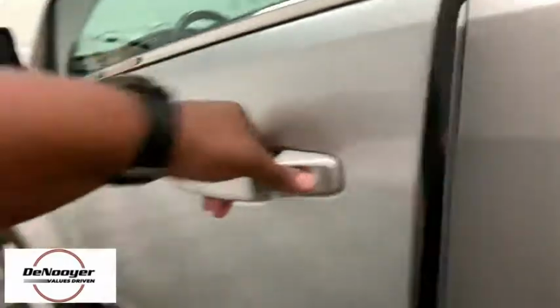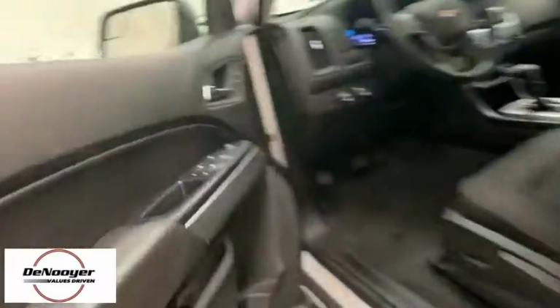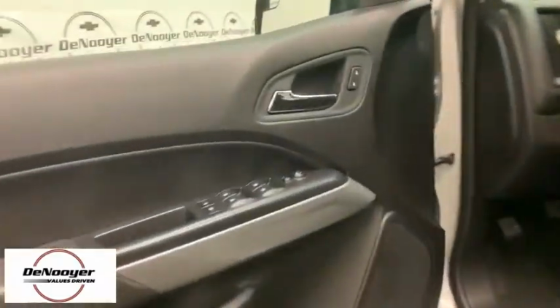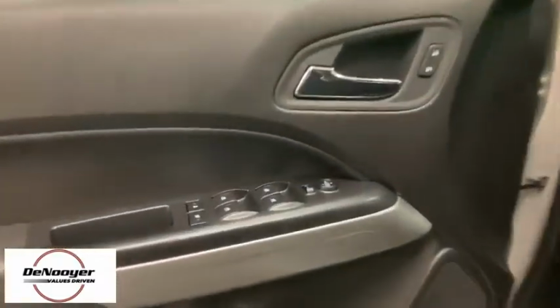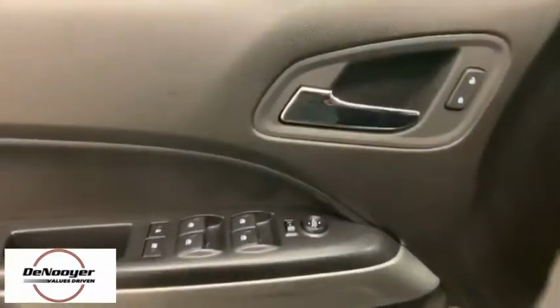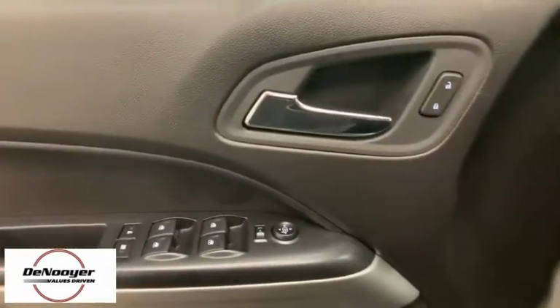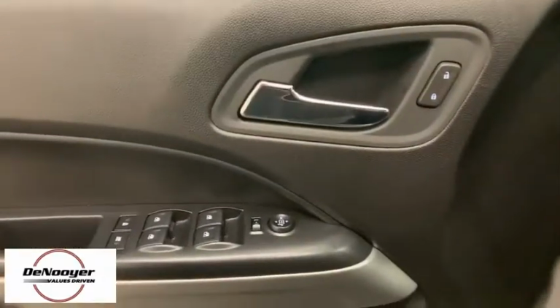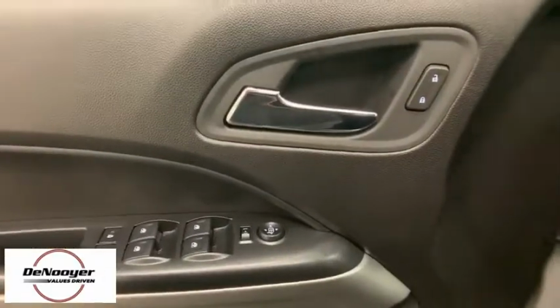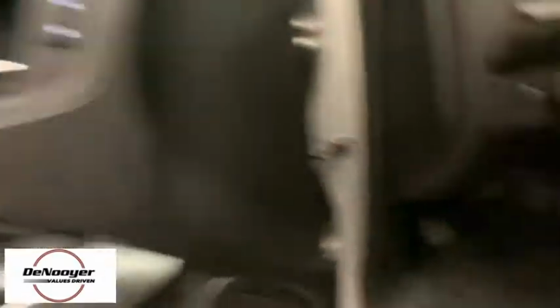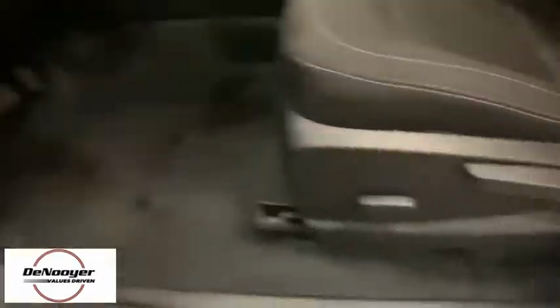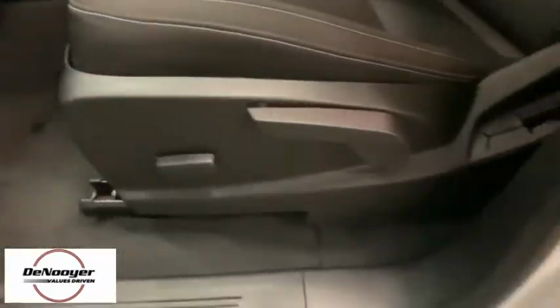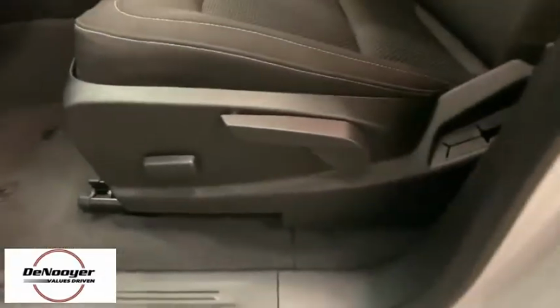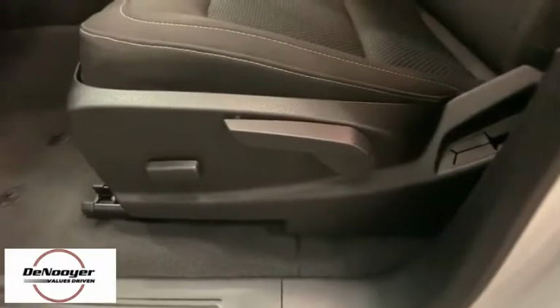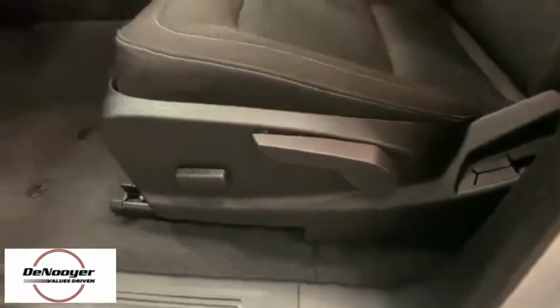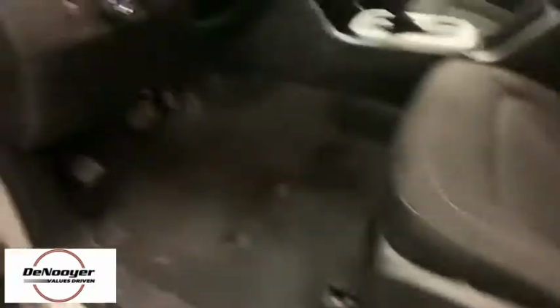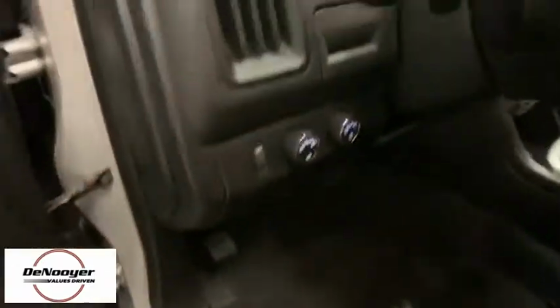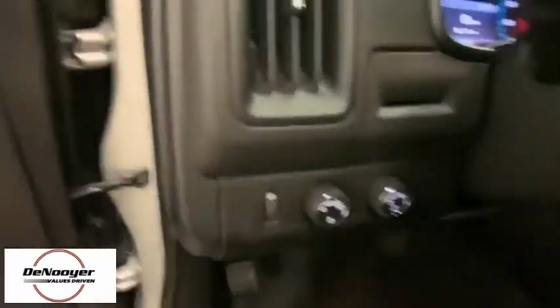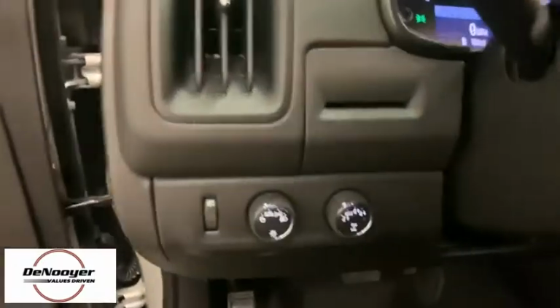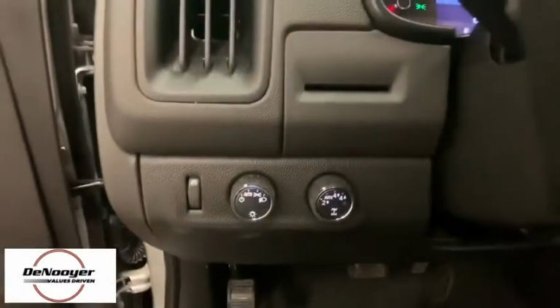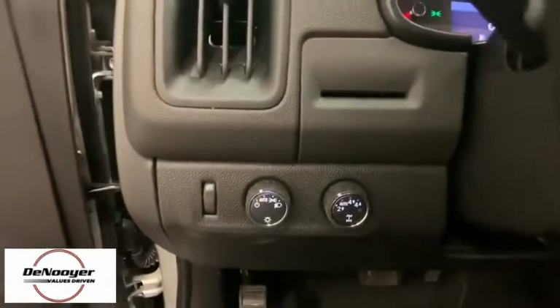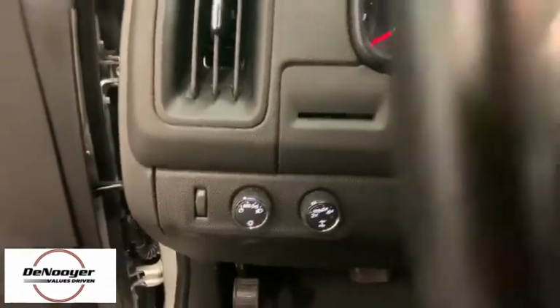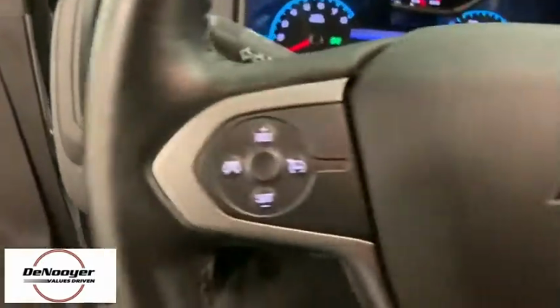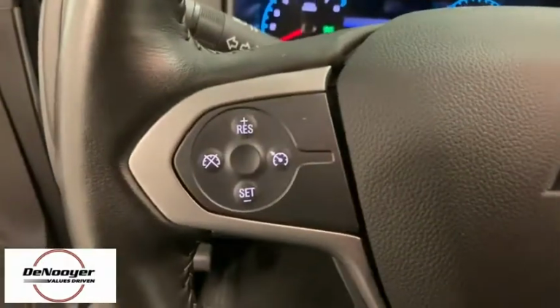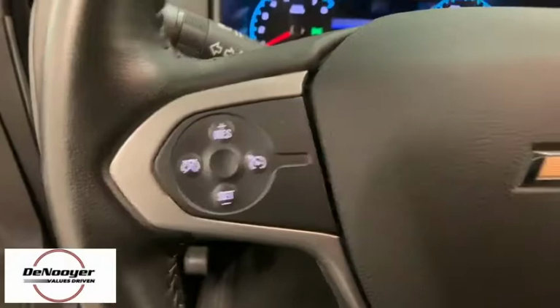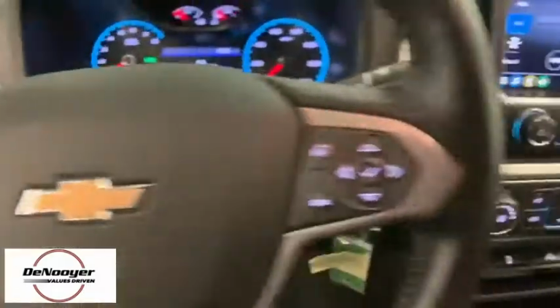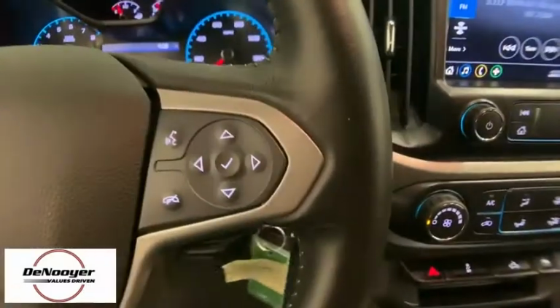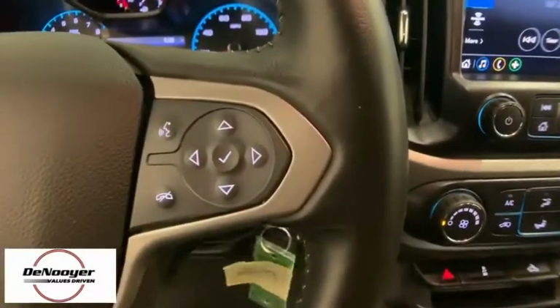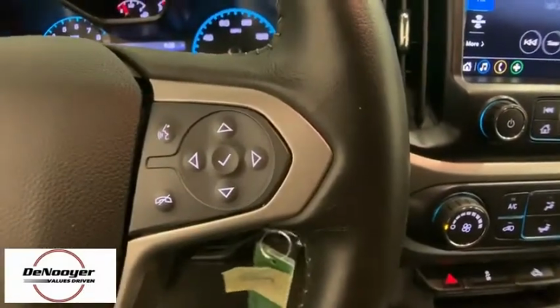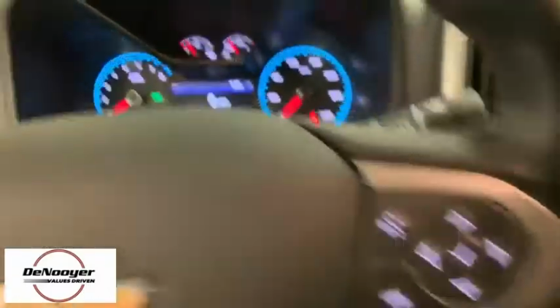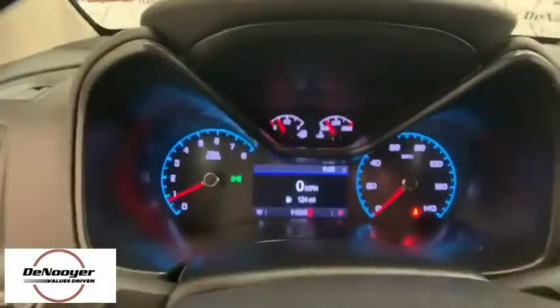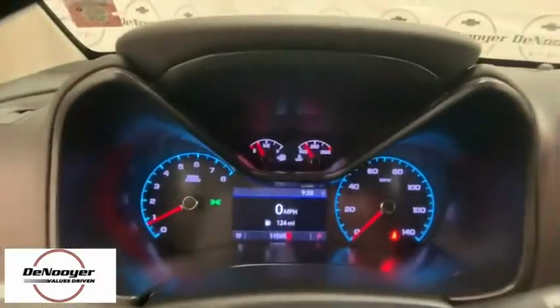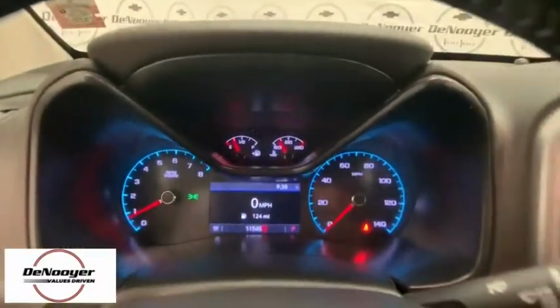Traction control, dual airbags, power steering, four-wheel disc brakes, compass, power windows, trip computer, security system, electronic stability control, overhead console, HD radio, tachometer, panic alarm.